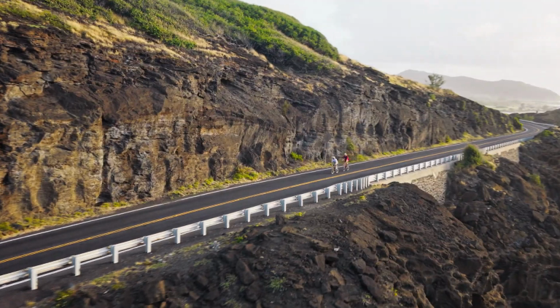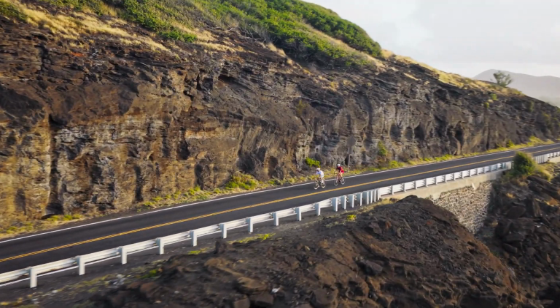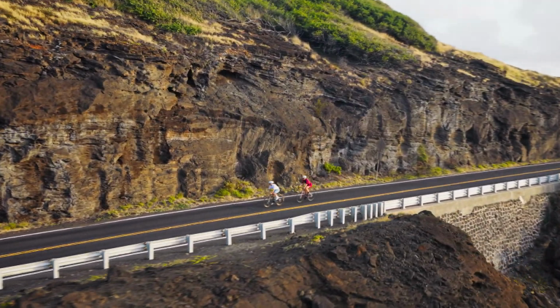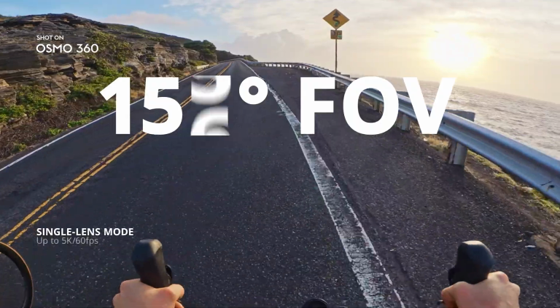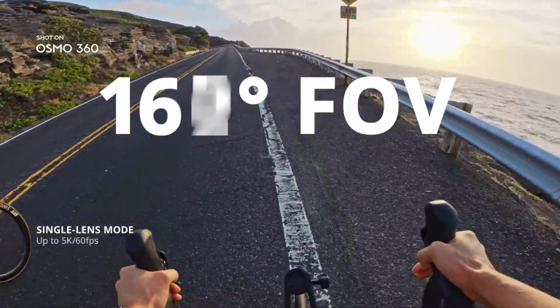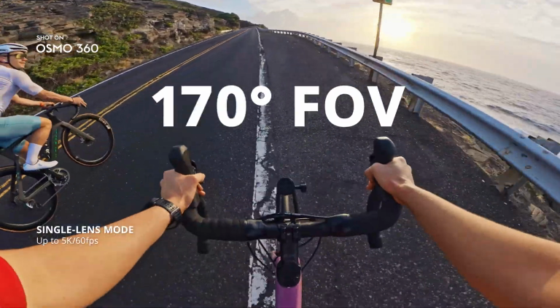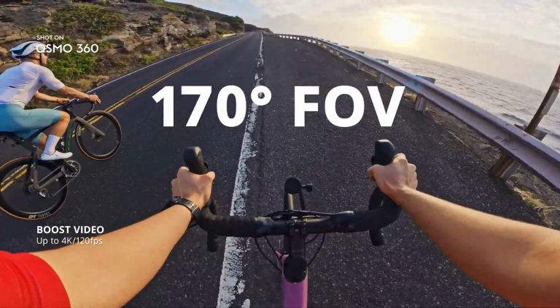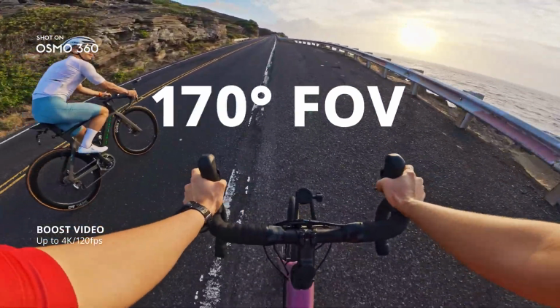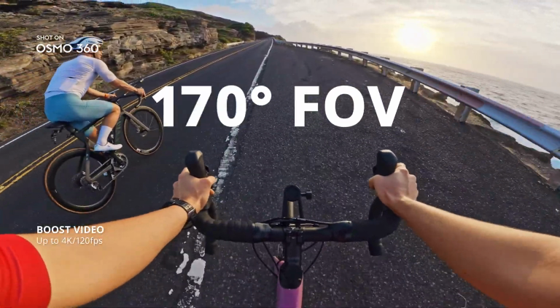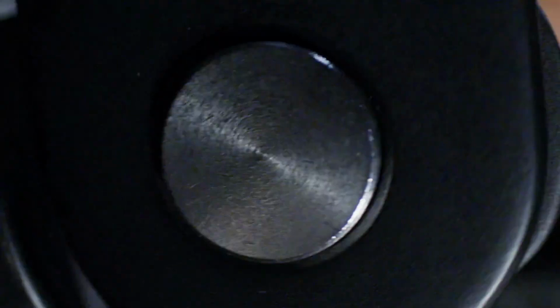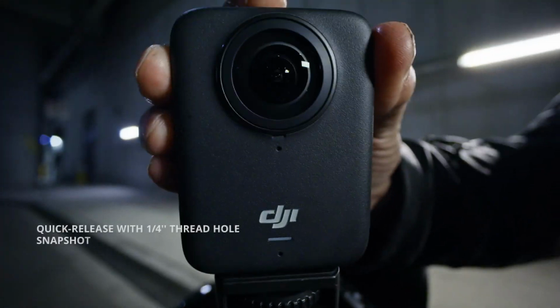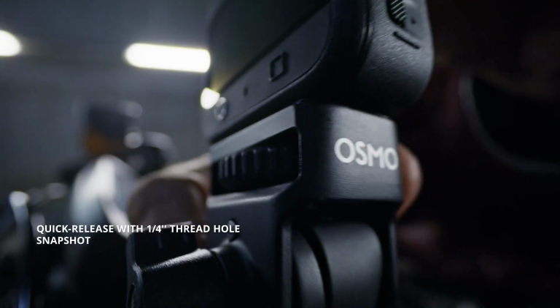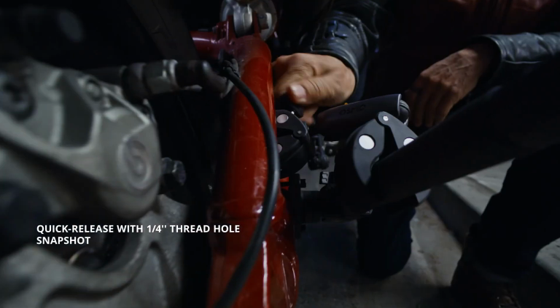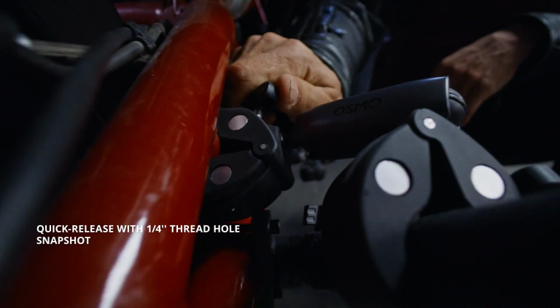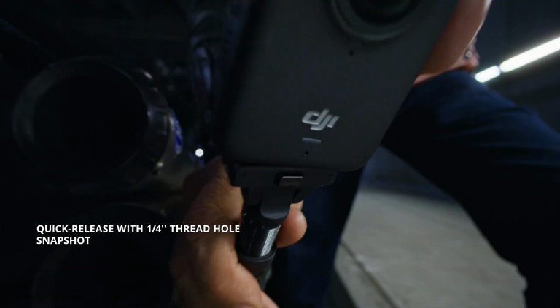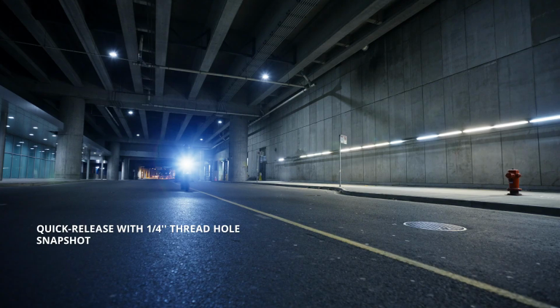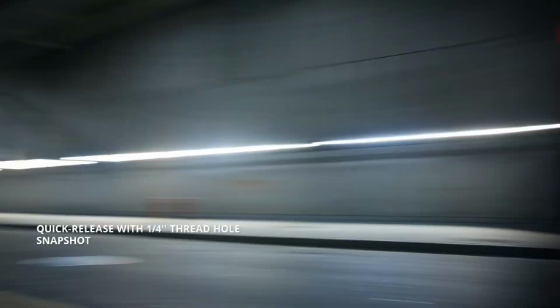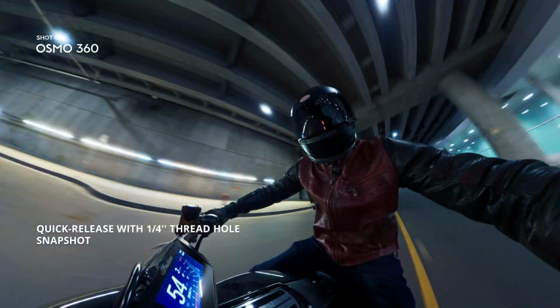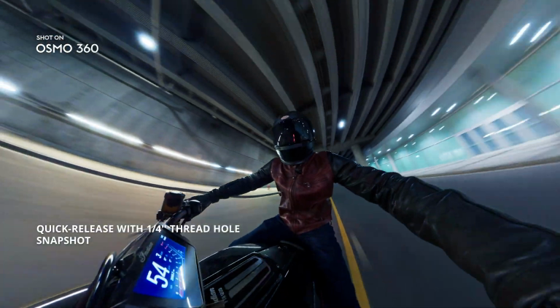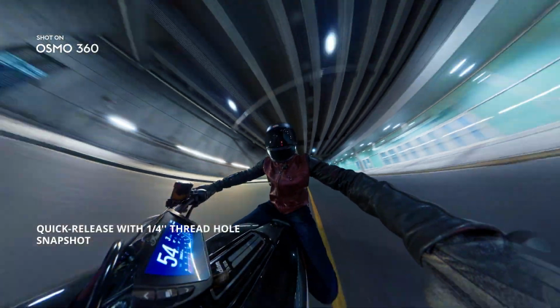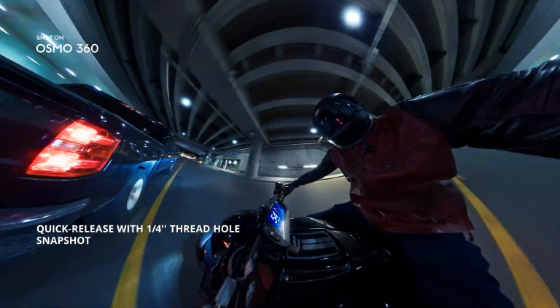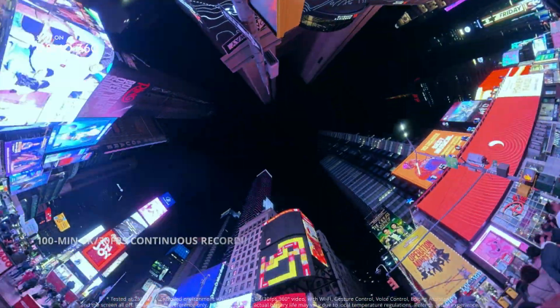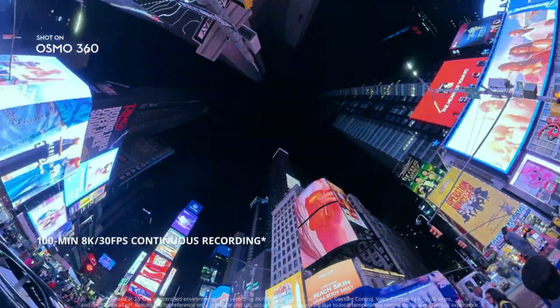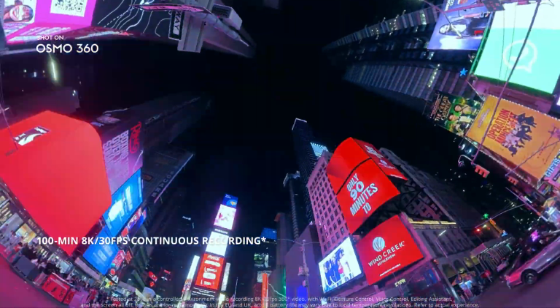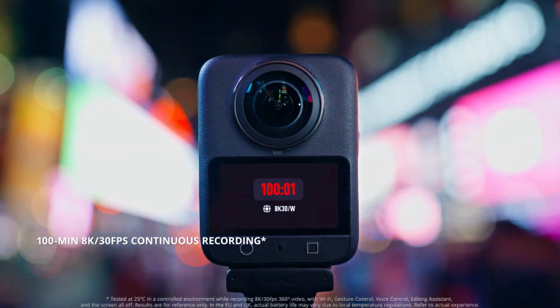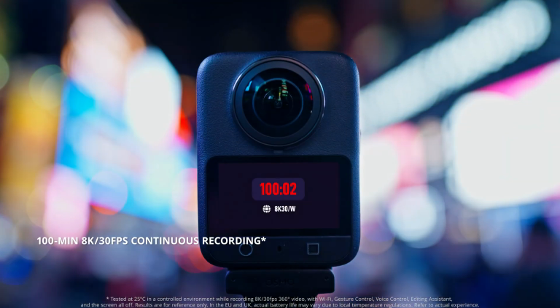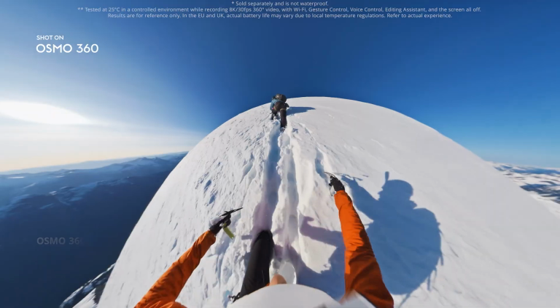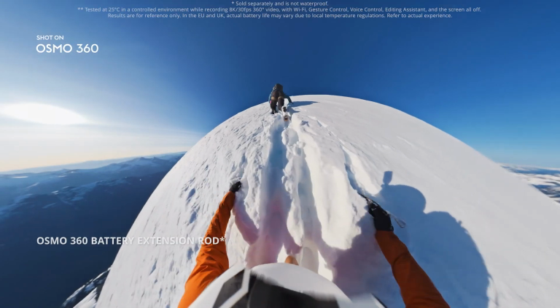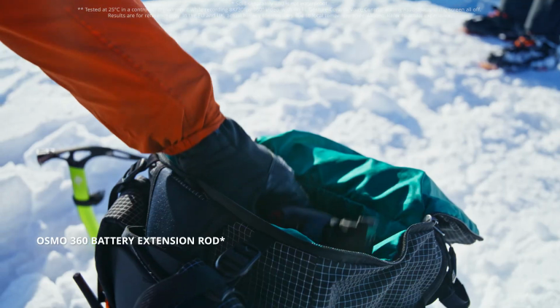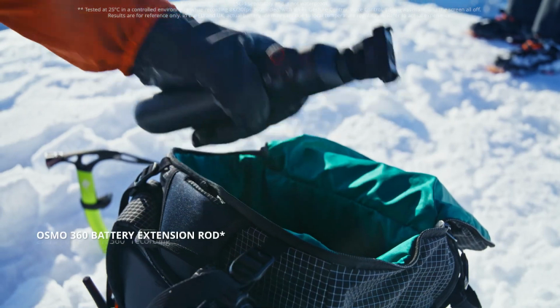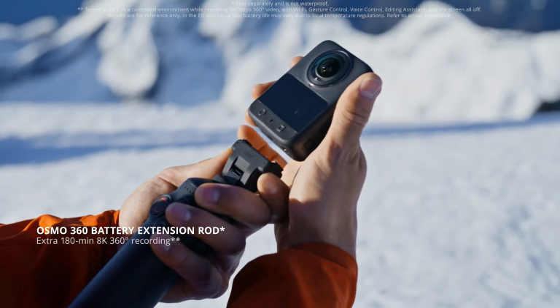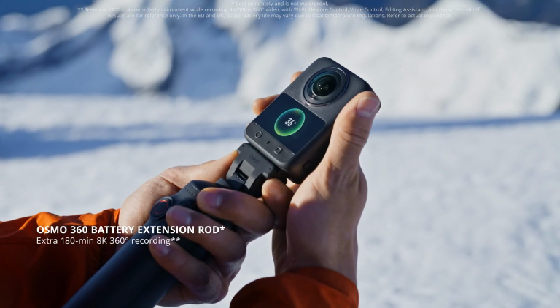Go single lens up to 5K 60 FPS or push the limits with boost video. Mount and film in seconds with quick release and snapshot. Record up to 100 minutes in 8K 30 FPS, or go the distance with the battery extension rod.